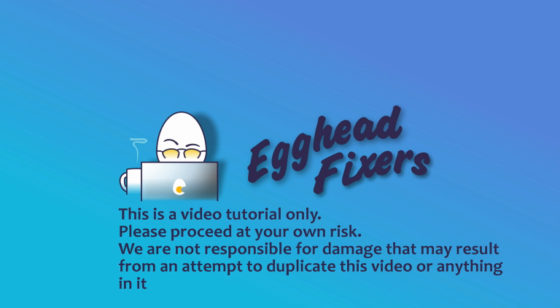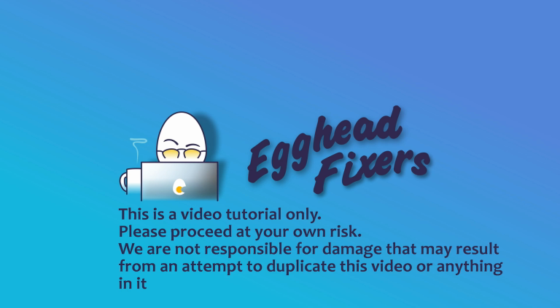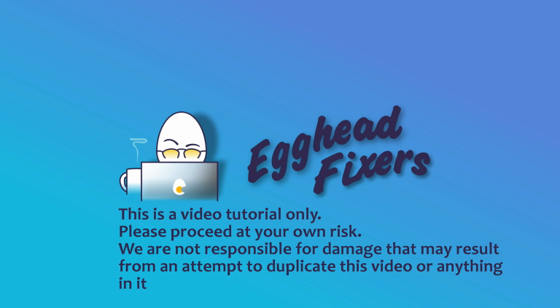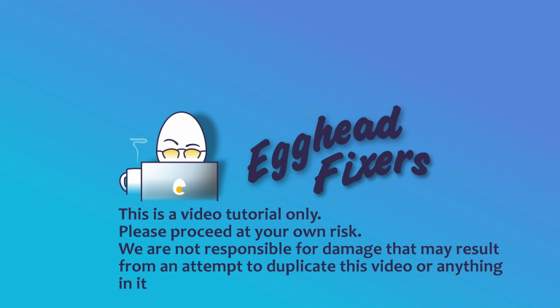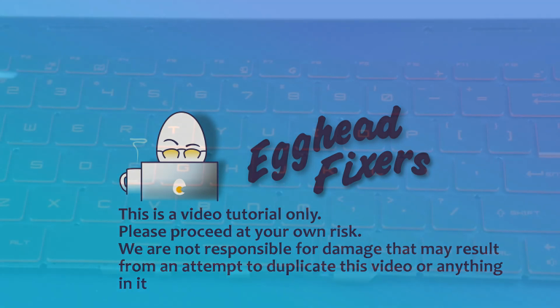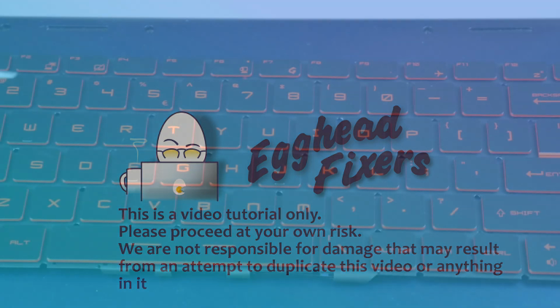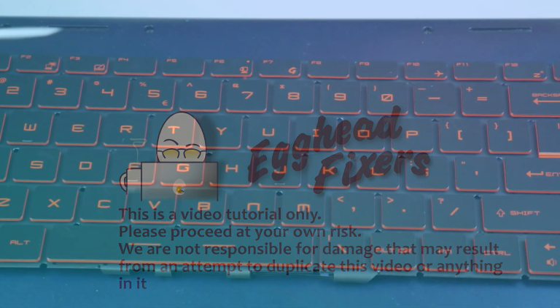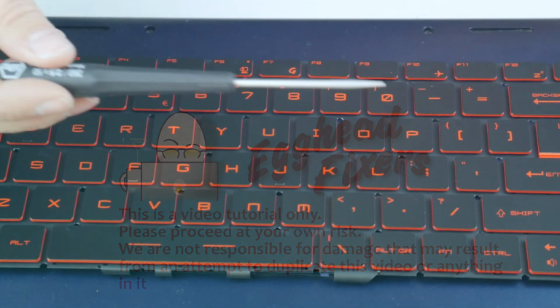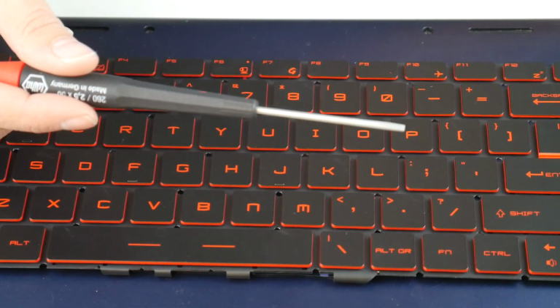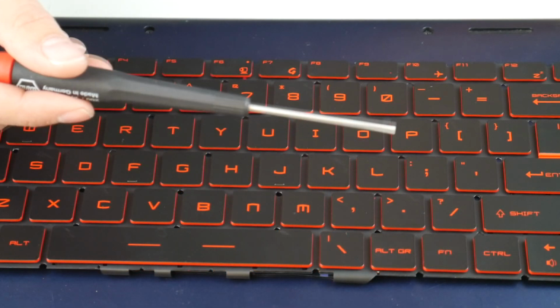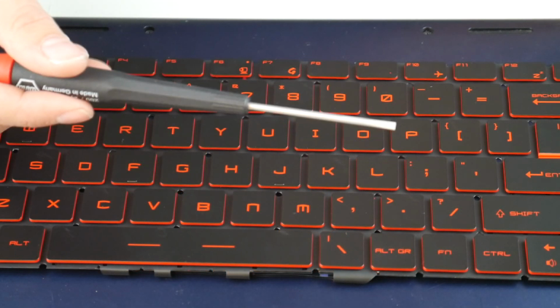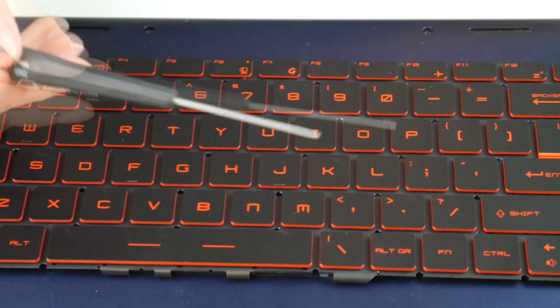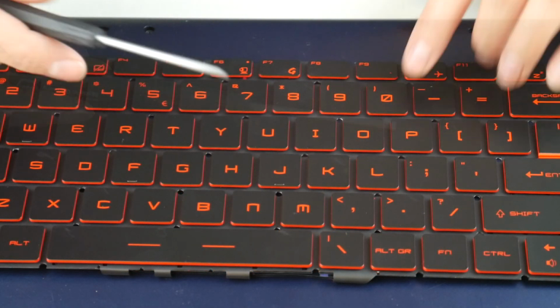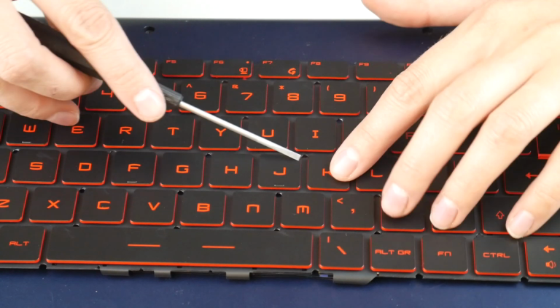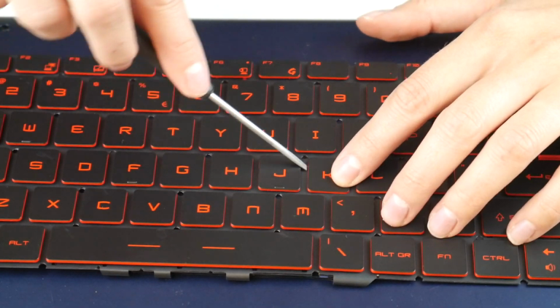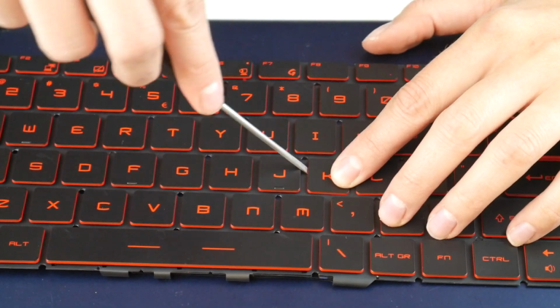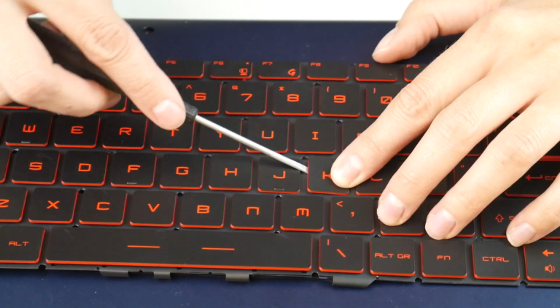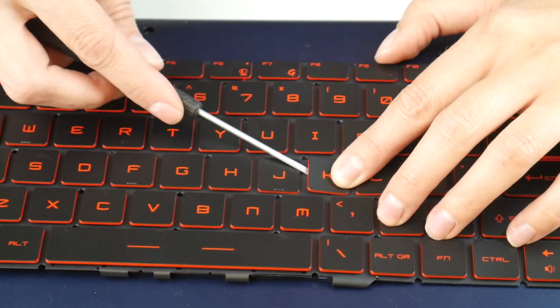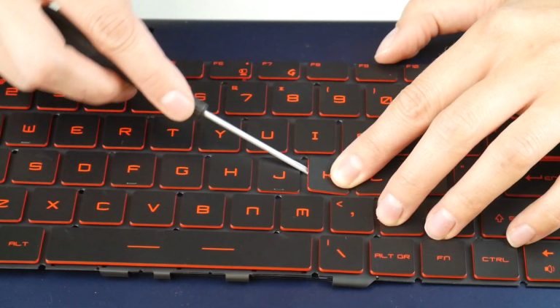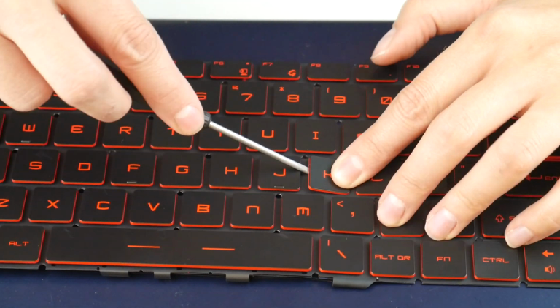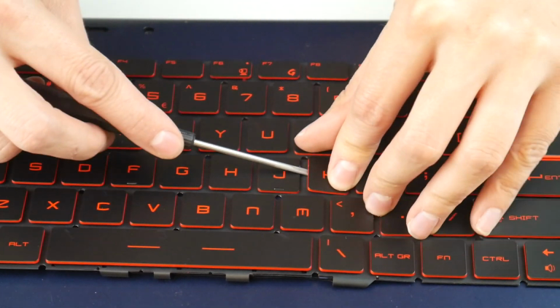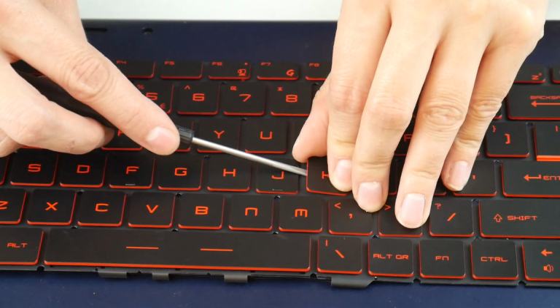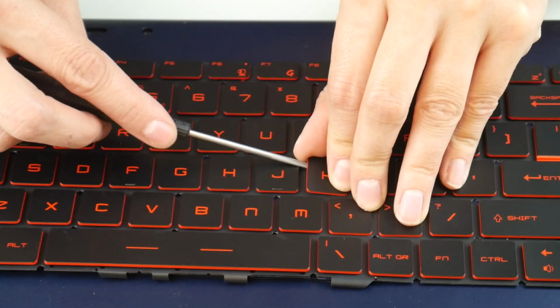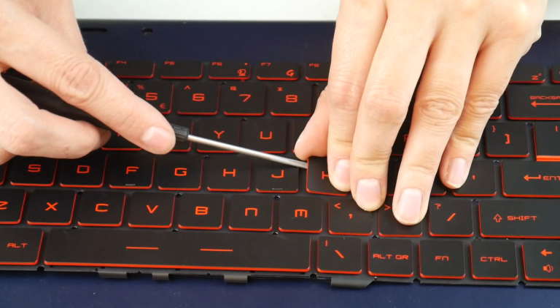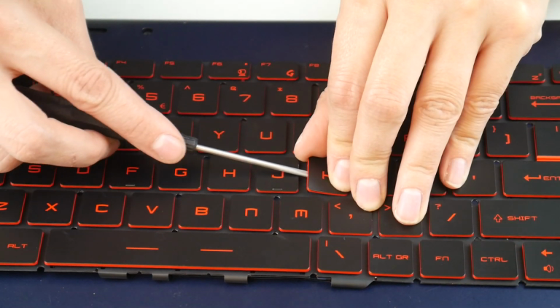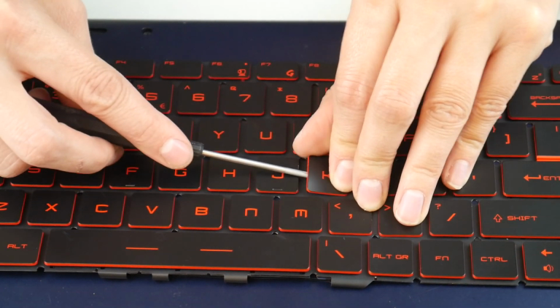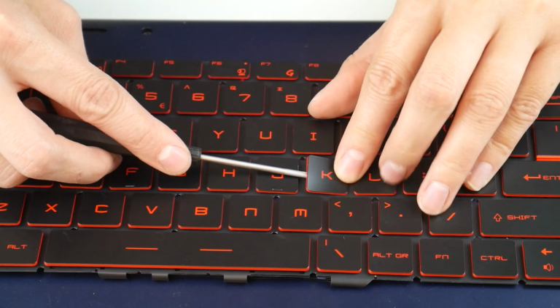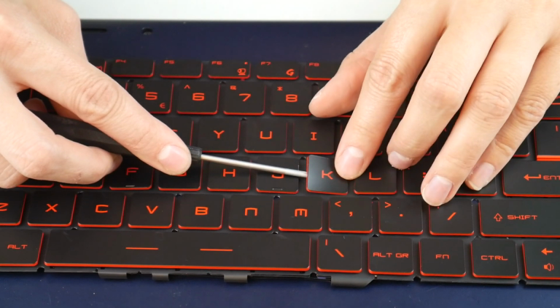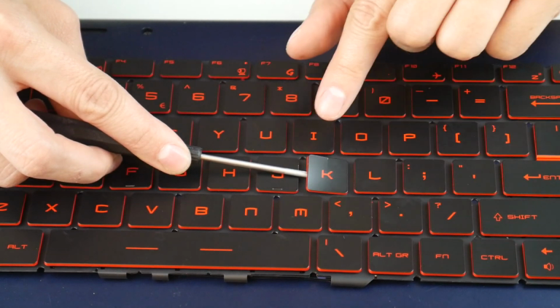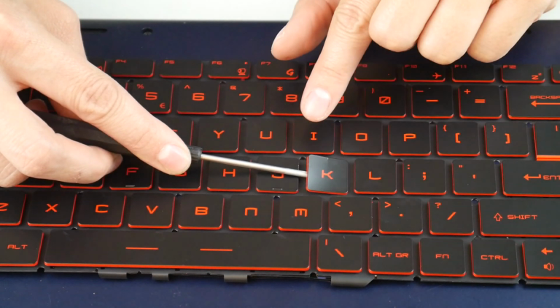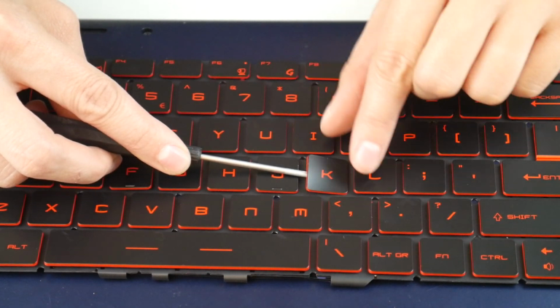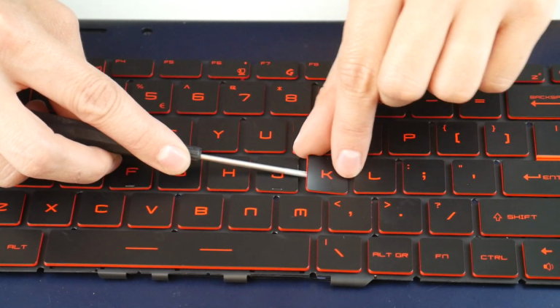How to replace a keyboard key on an MSI GV62 series laptop. With a replacement keyboard, take a flathead screwdriver and insert it in between the key cap and the retainer clip.